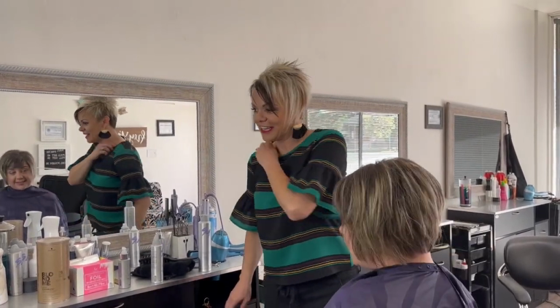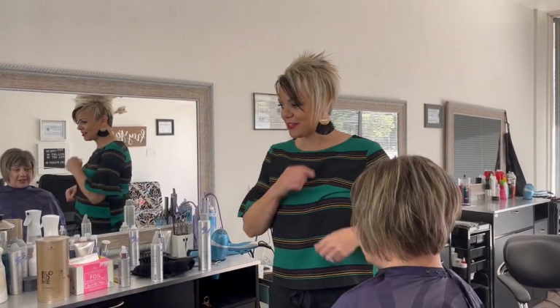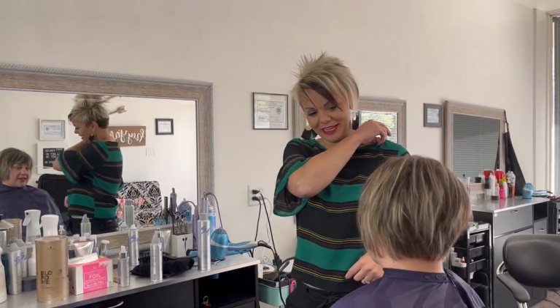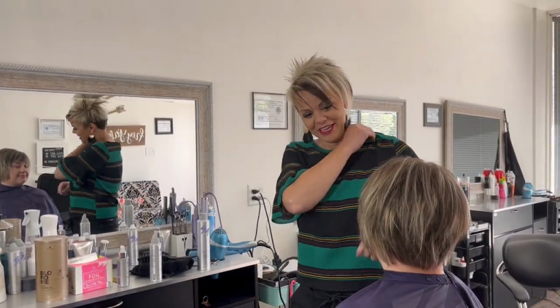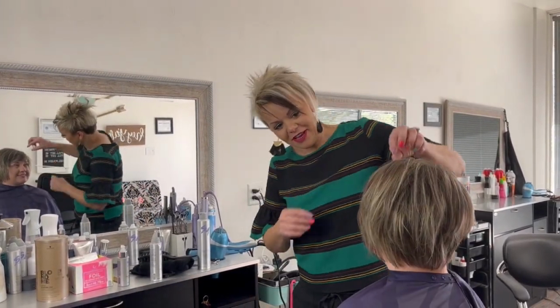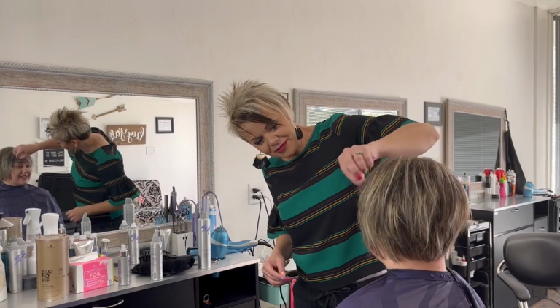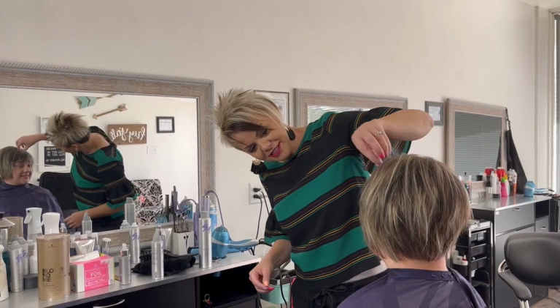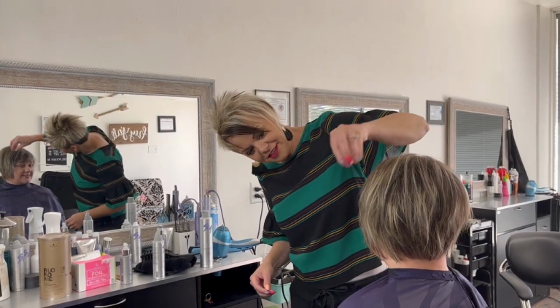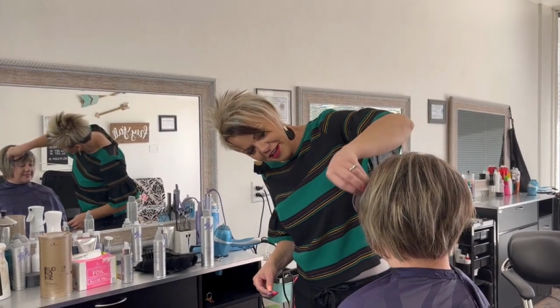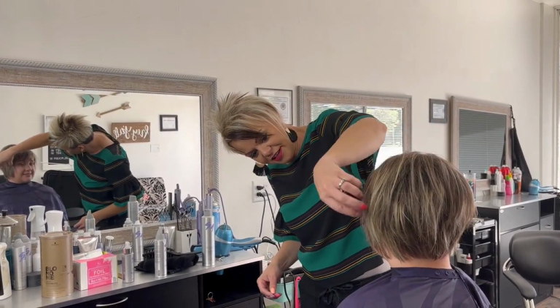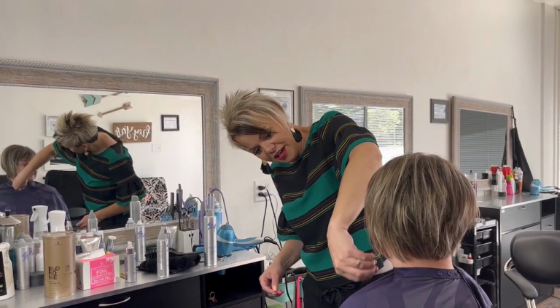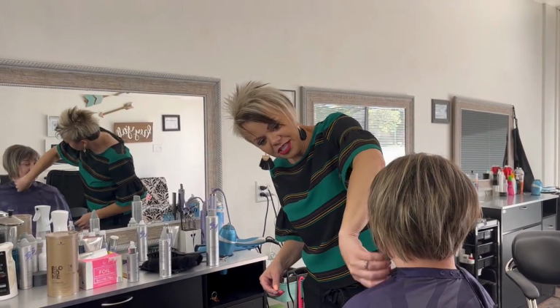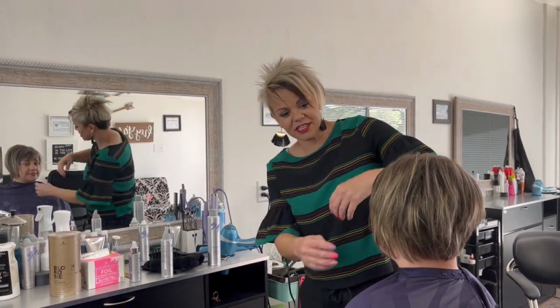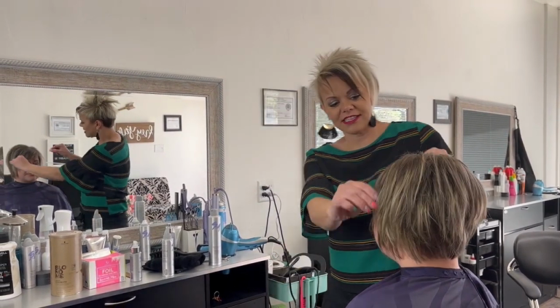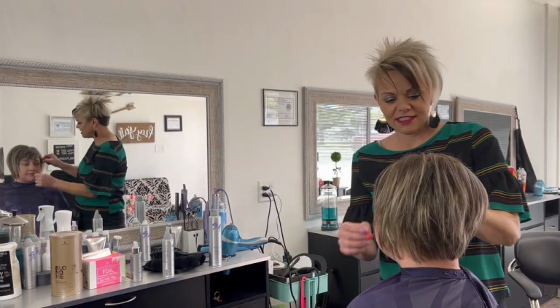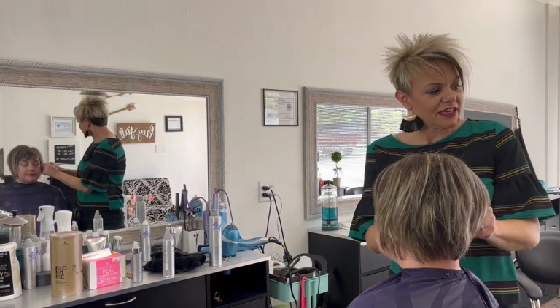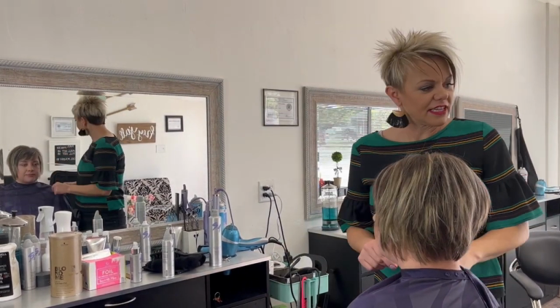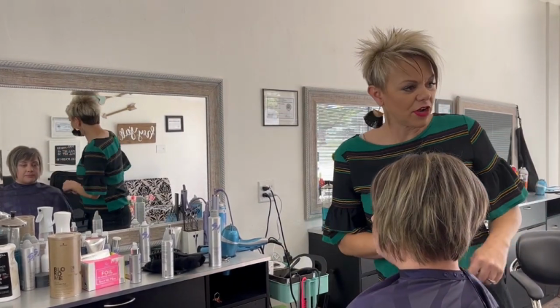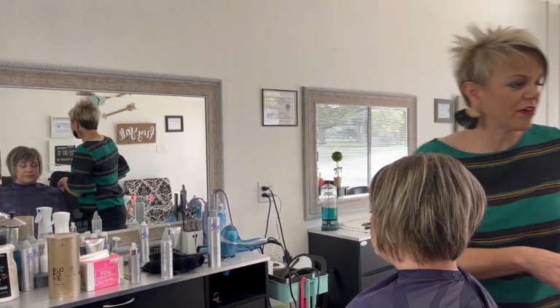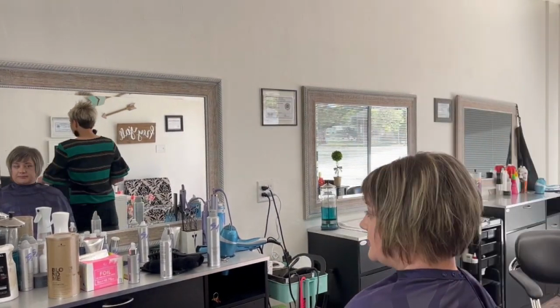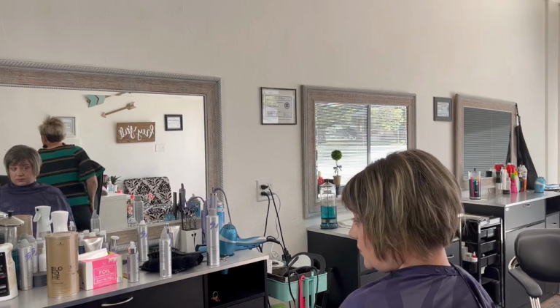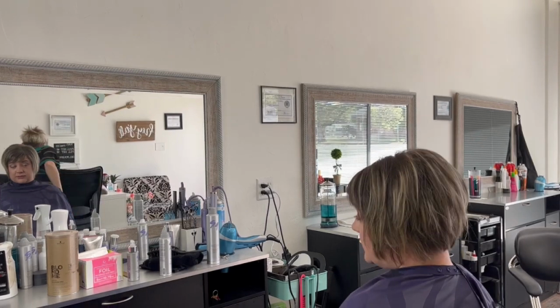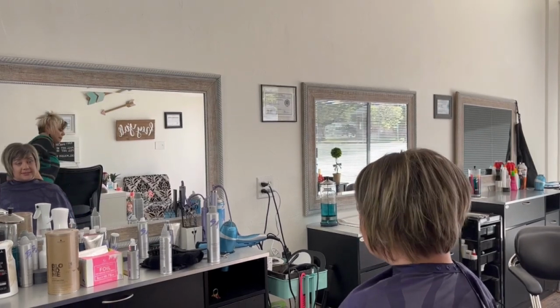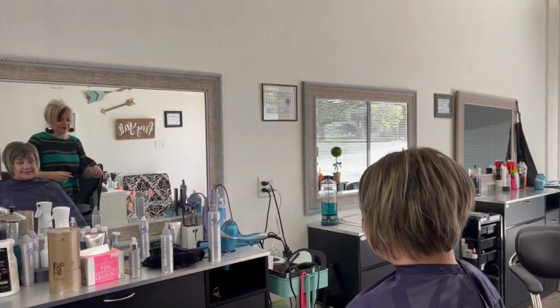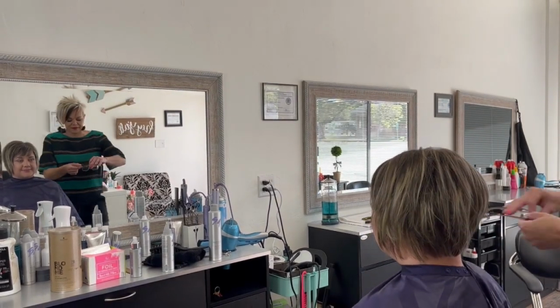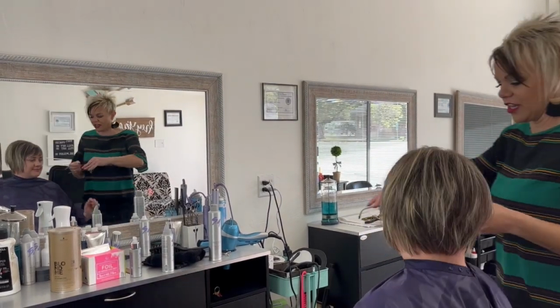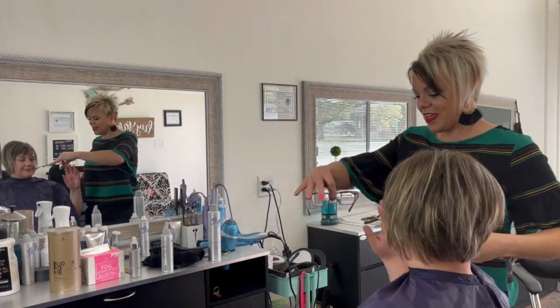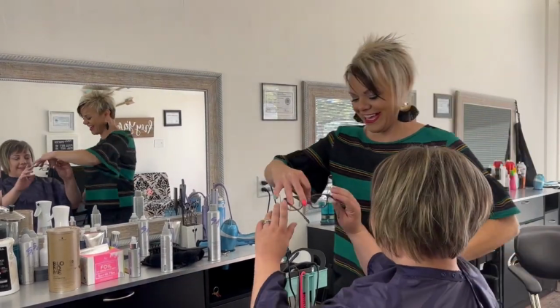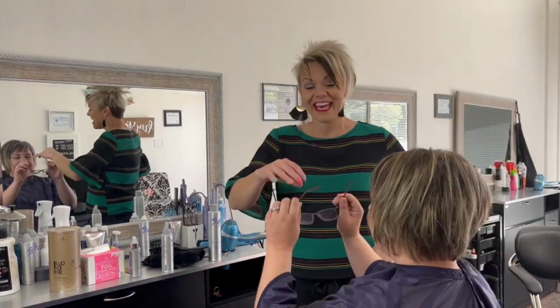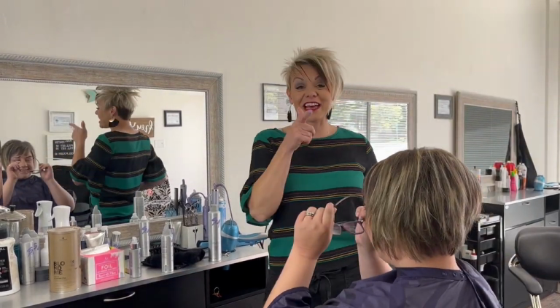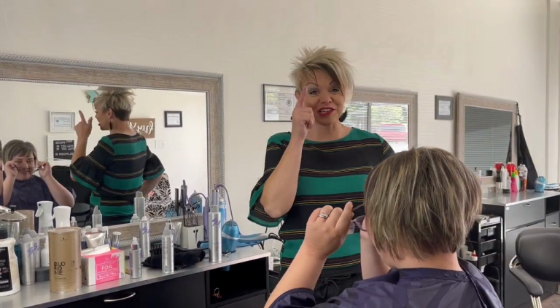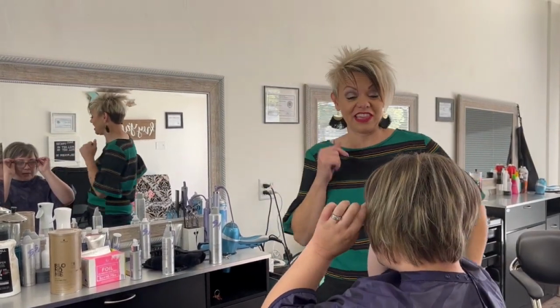I think it looks good, I like it. And when she gets her glasses — oh, they're right here. There you go. Glasses are a good thing — it looks good, I like it.